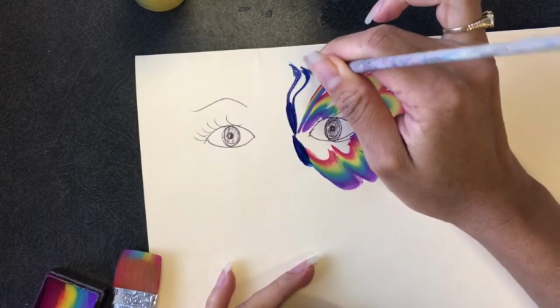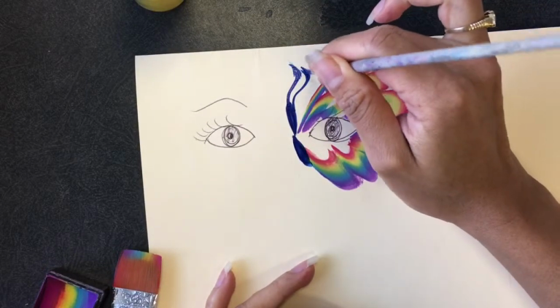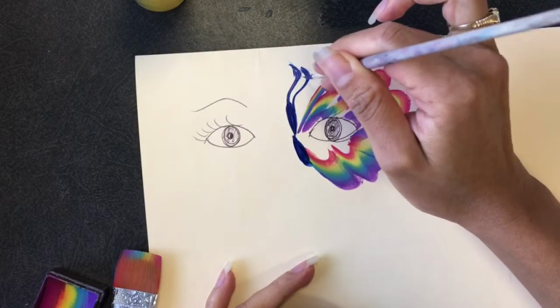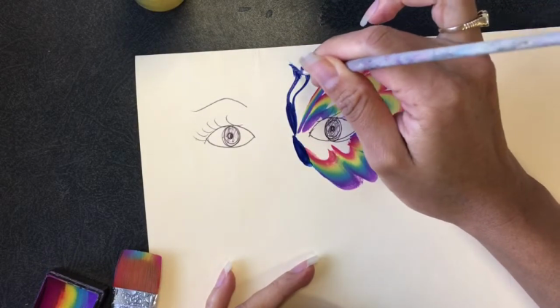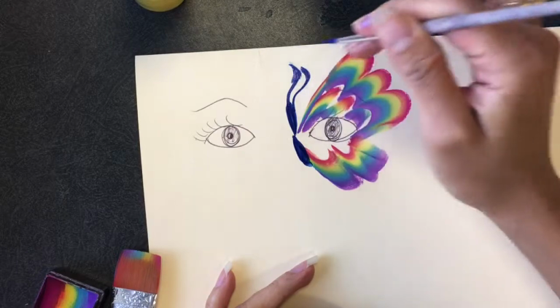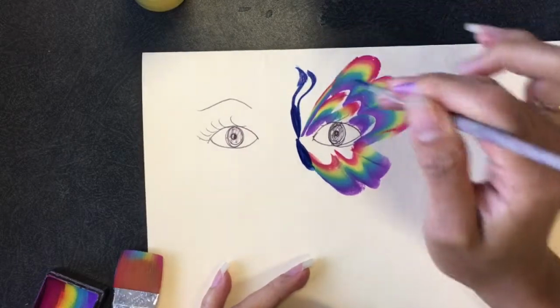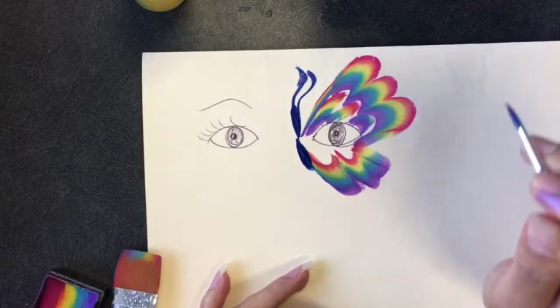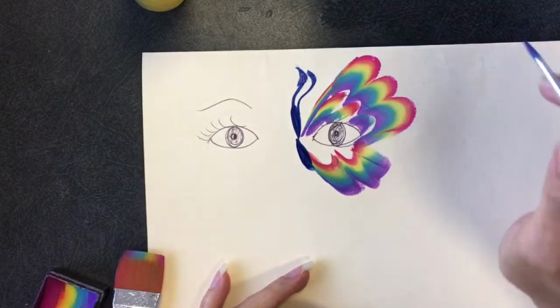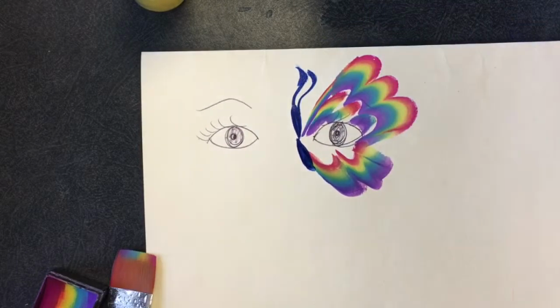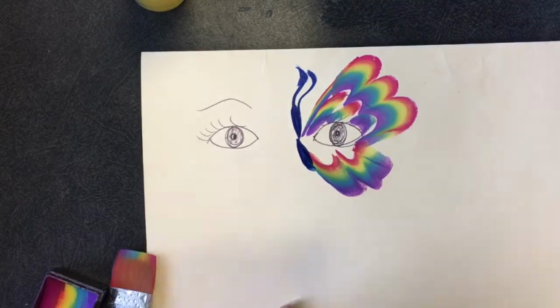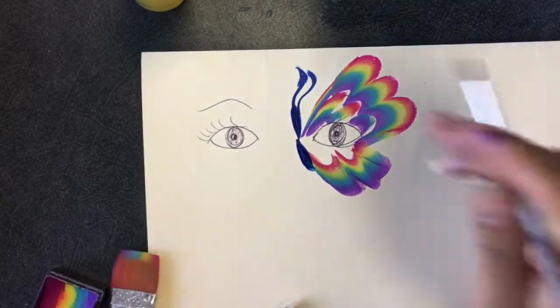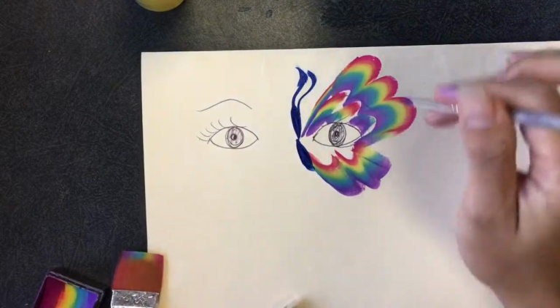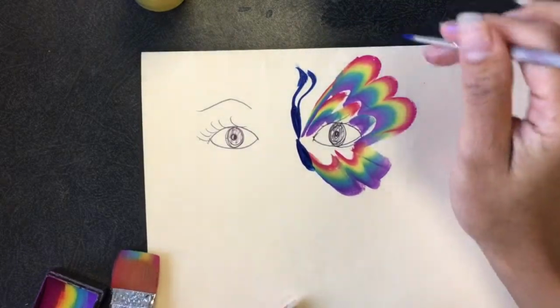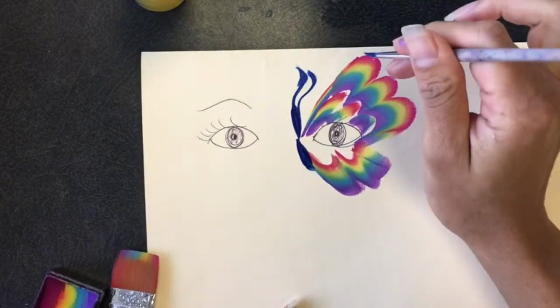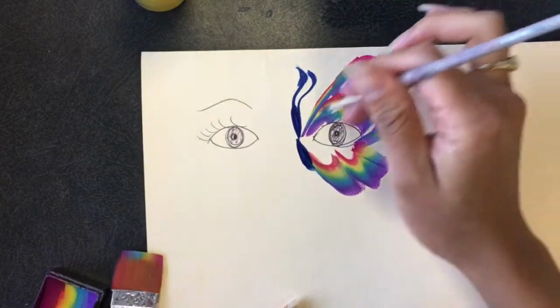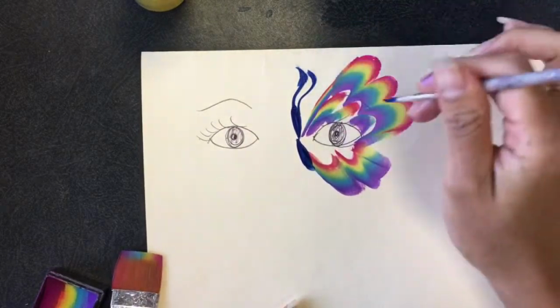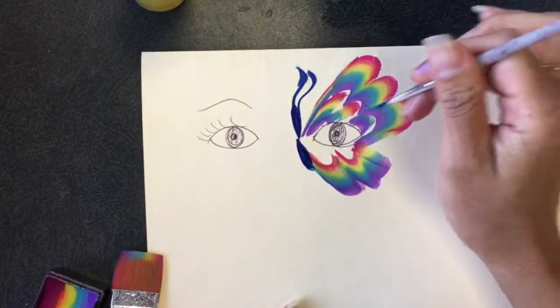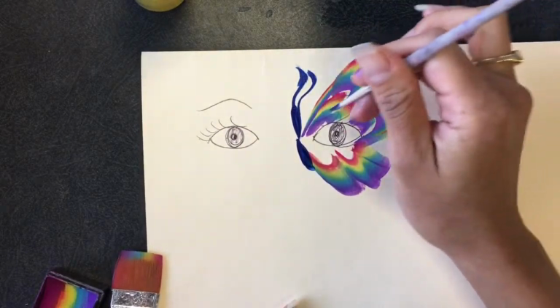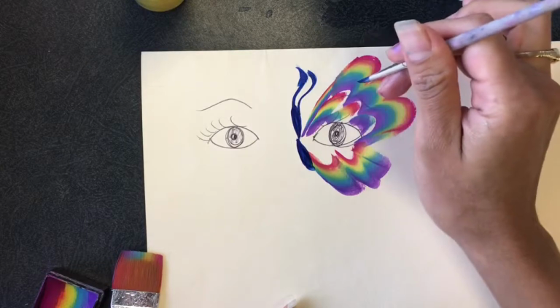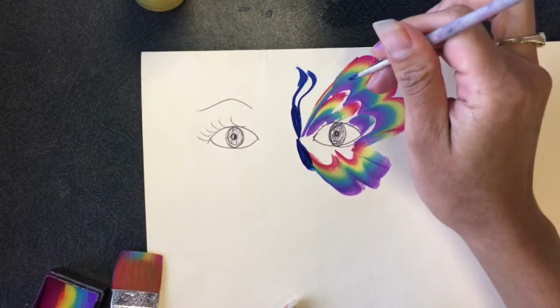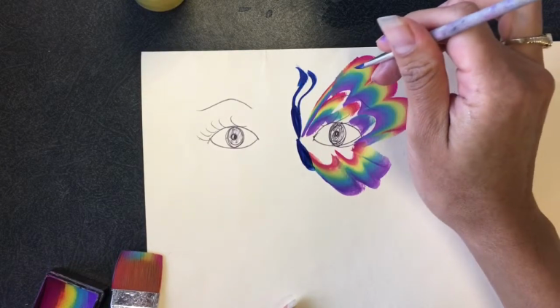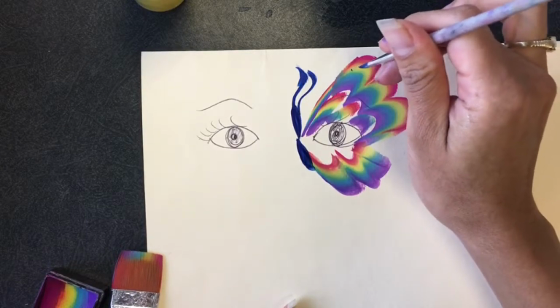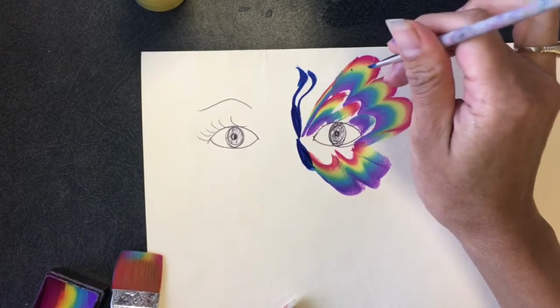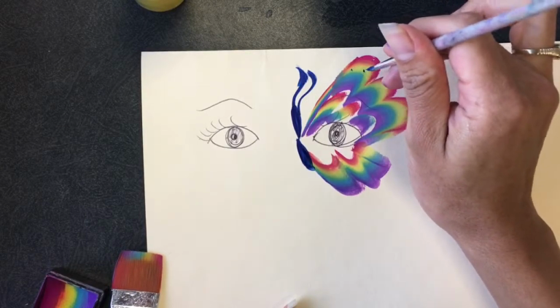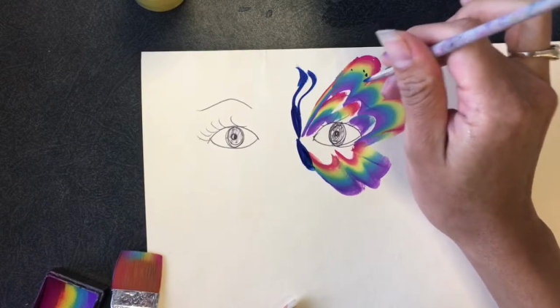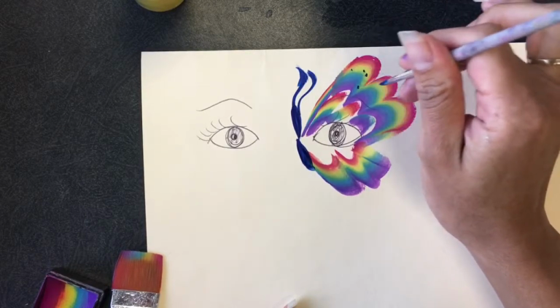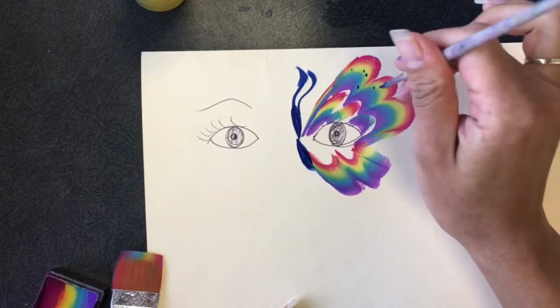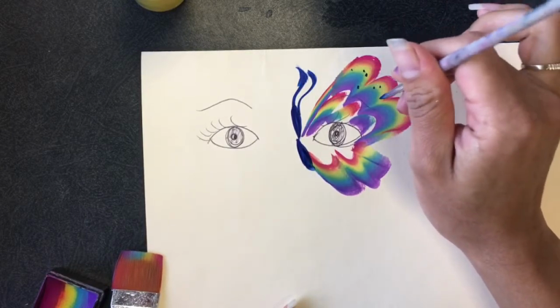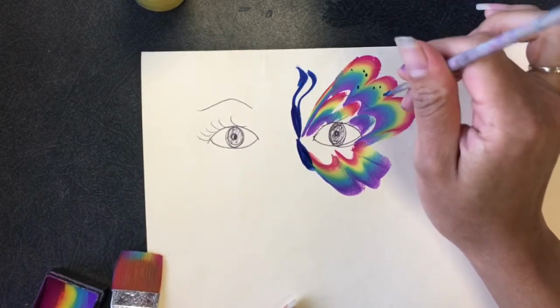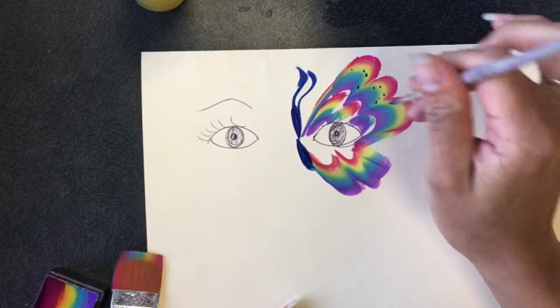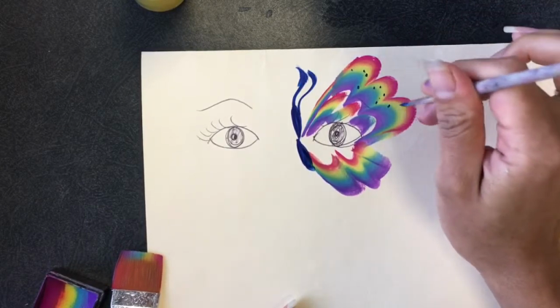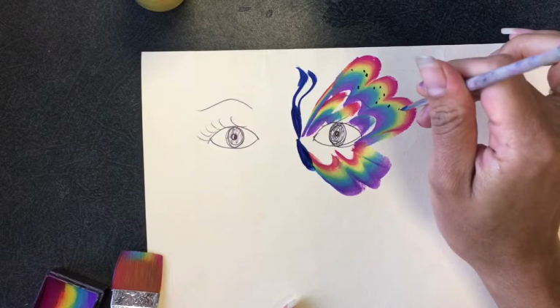And the antenna. If I had extra time I suppose I could outline it or do some other details, maybe little dots.